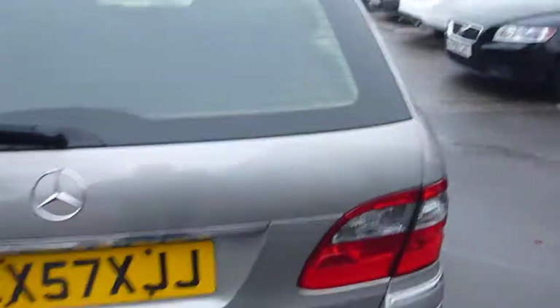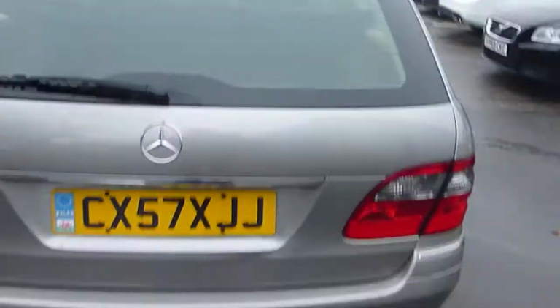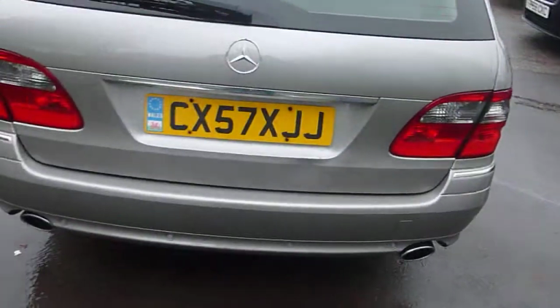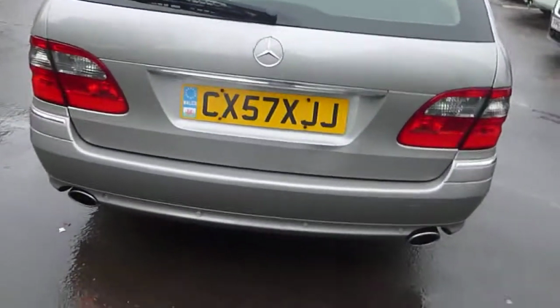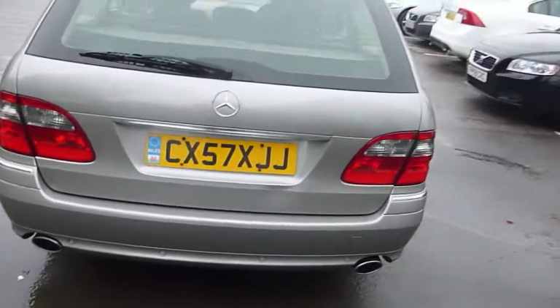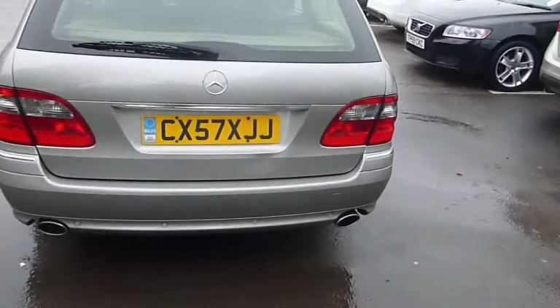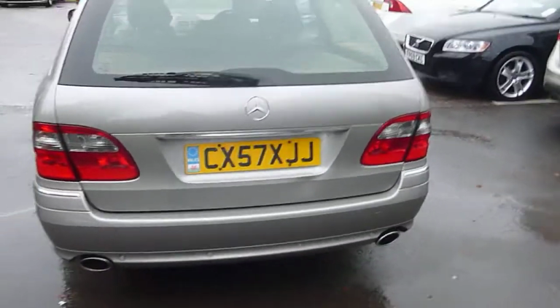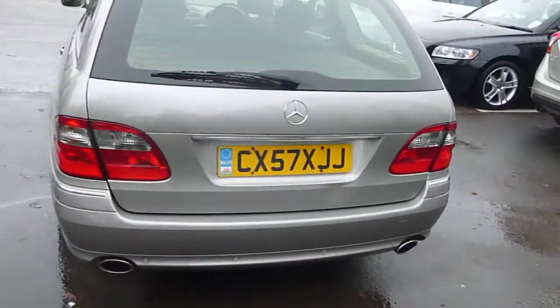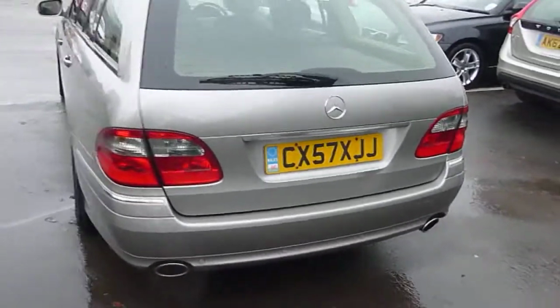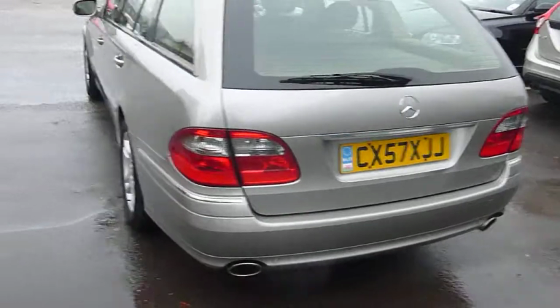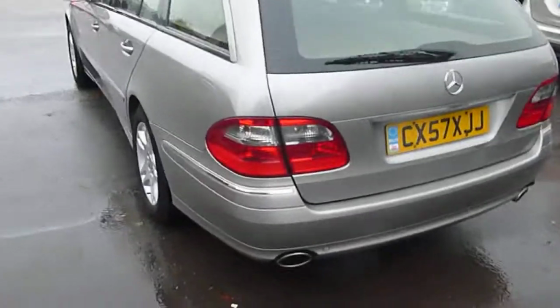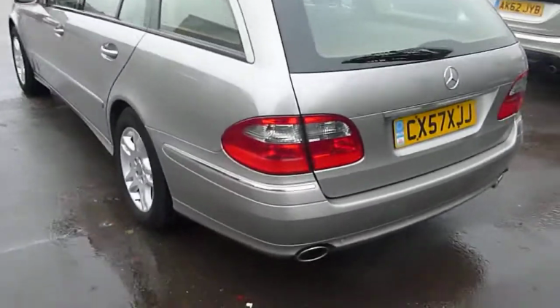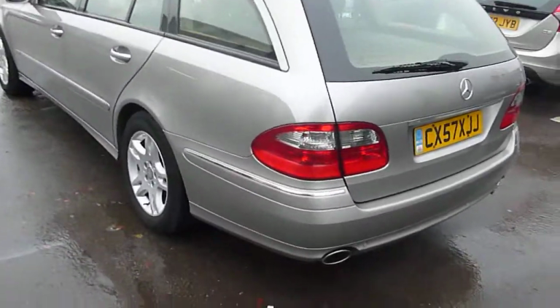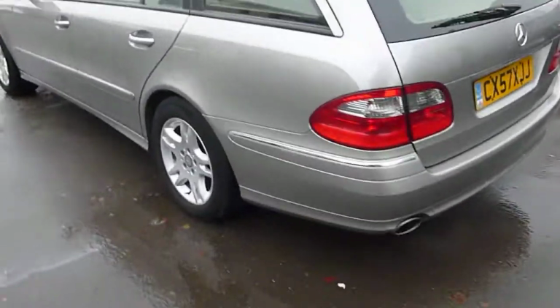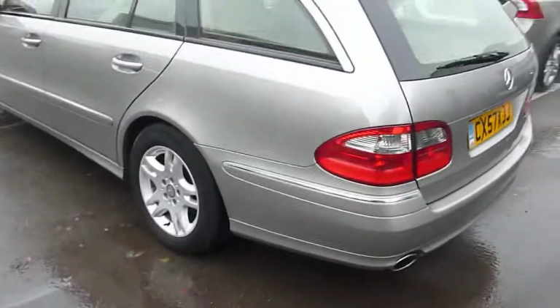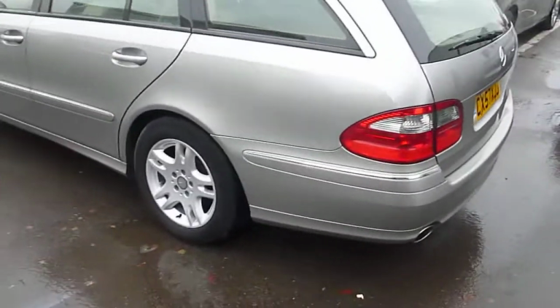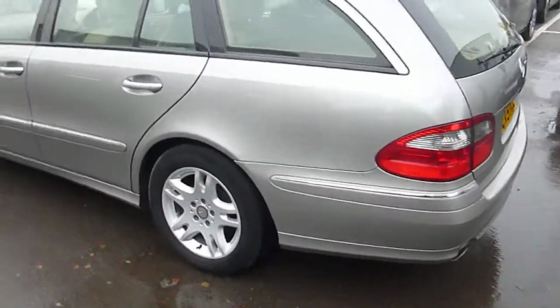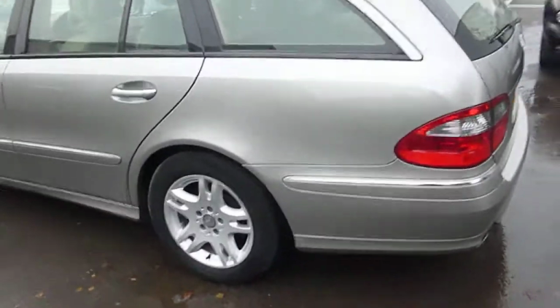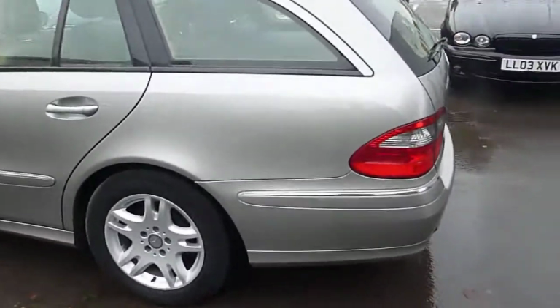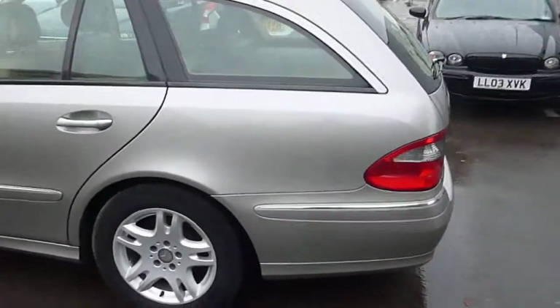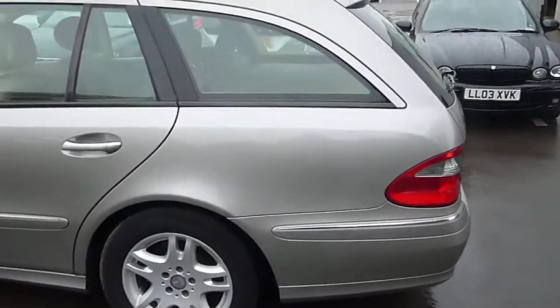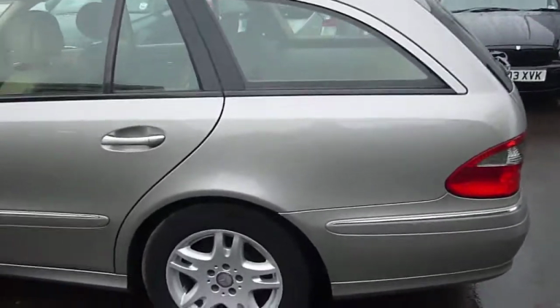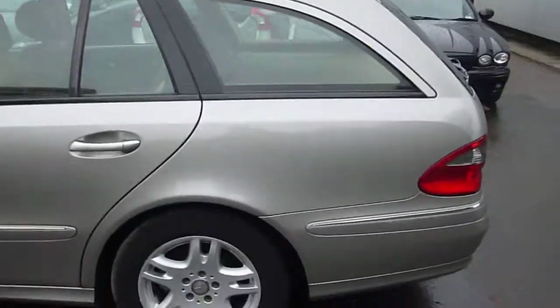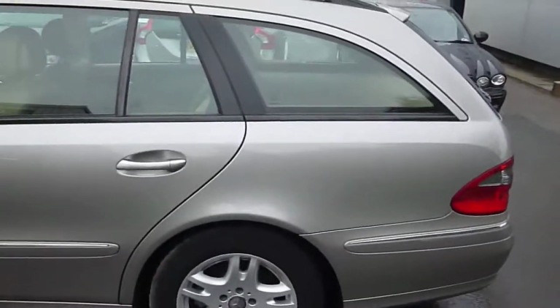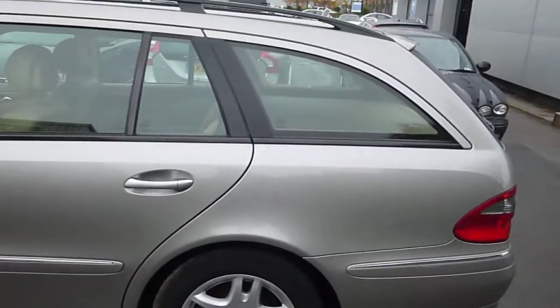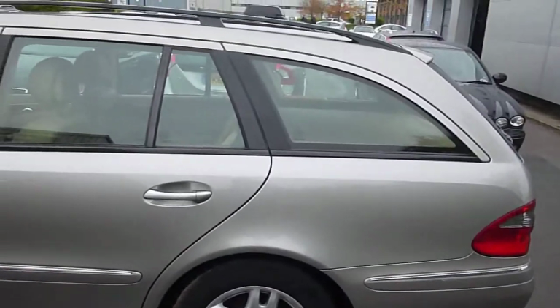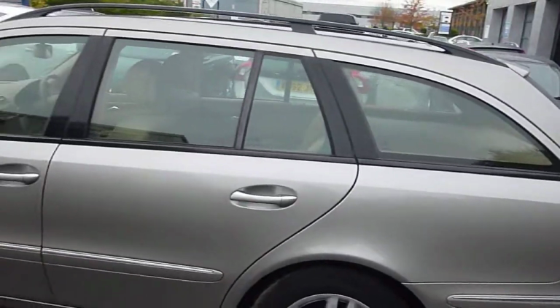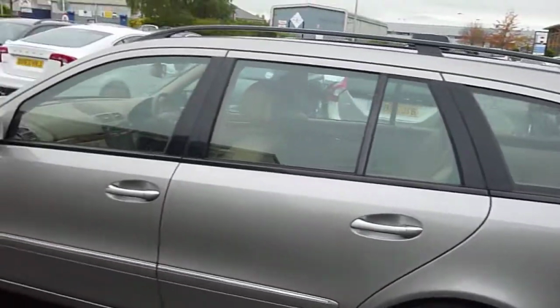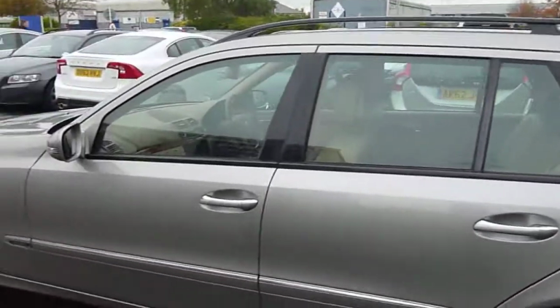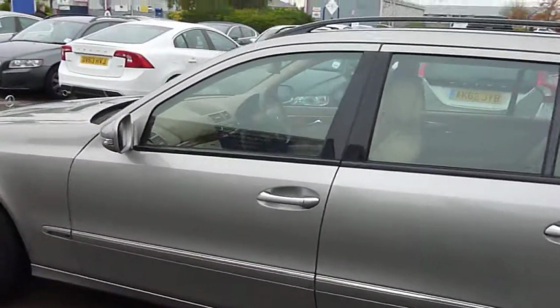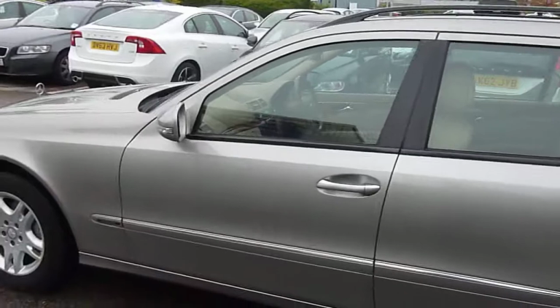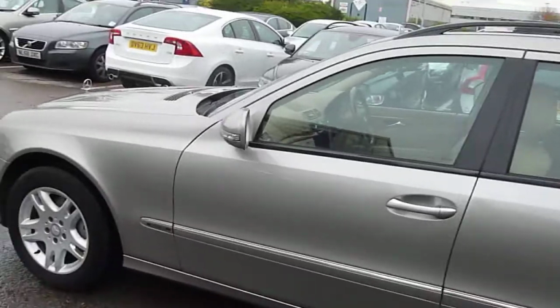It's got rear park aid. Moving around to the nearside, the nearside rear wheel looks good and tyre tread looks good. Moving down the nearside — very neat and tidy car this.